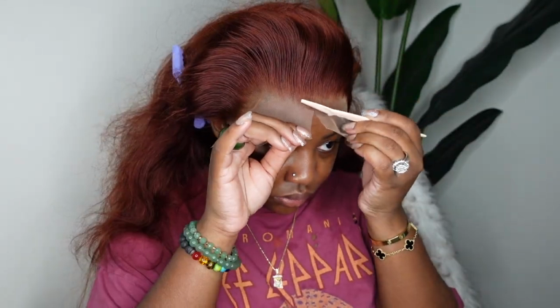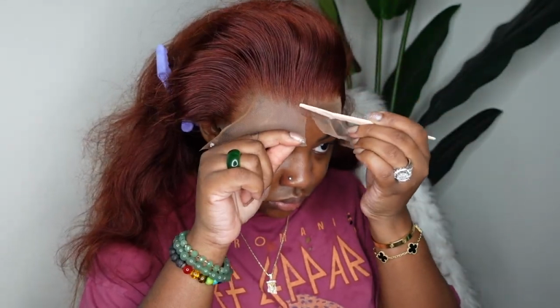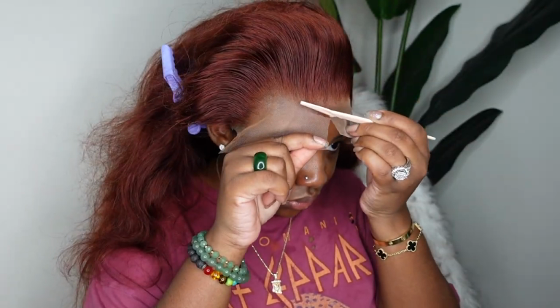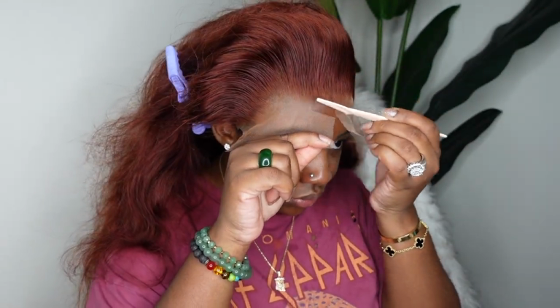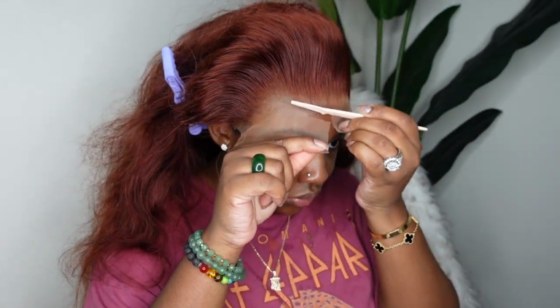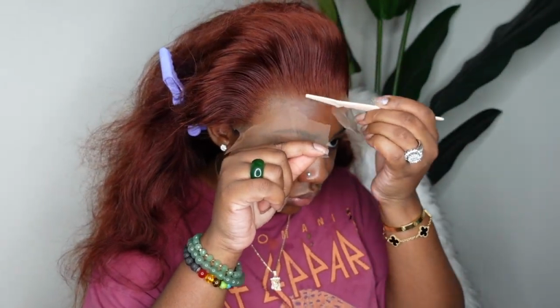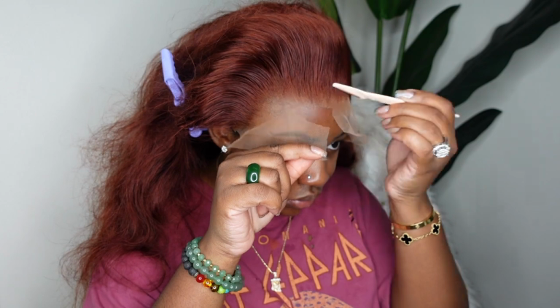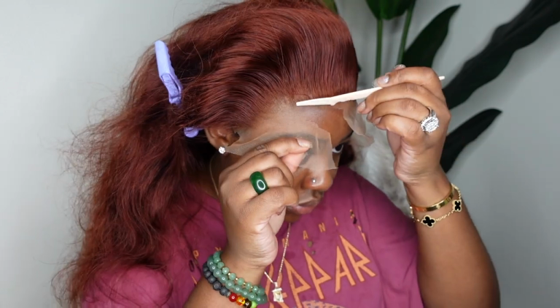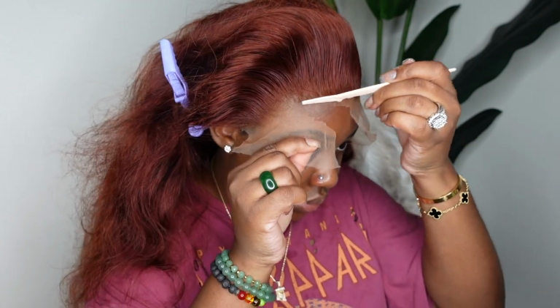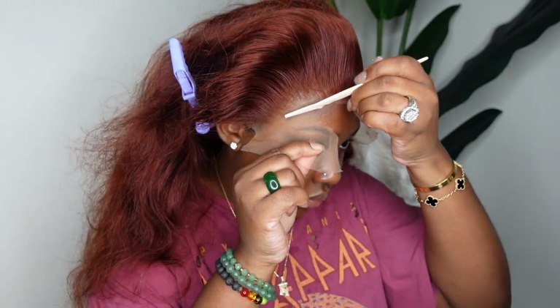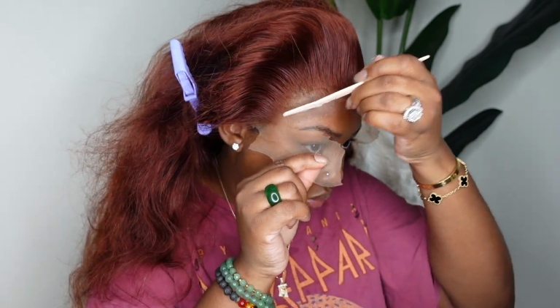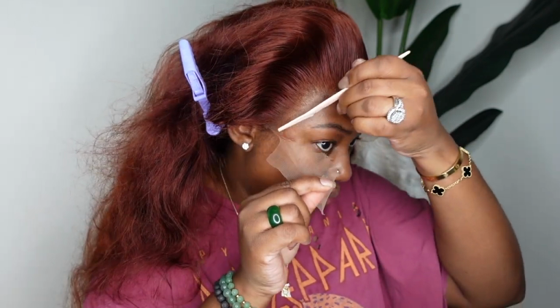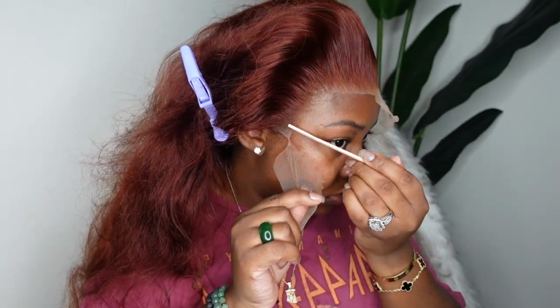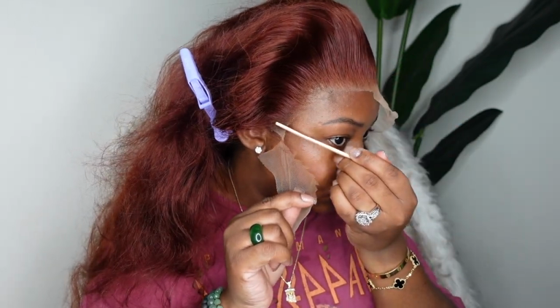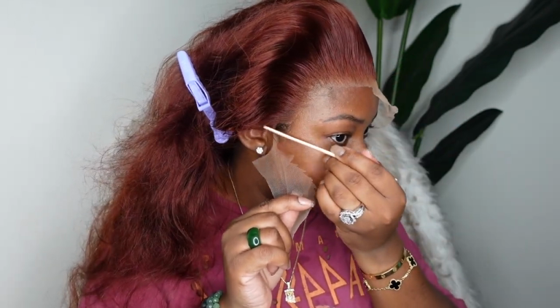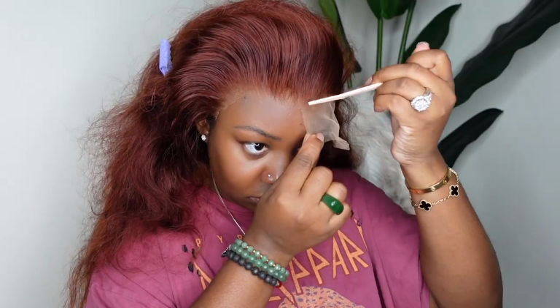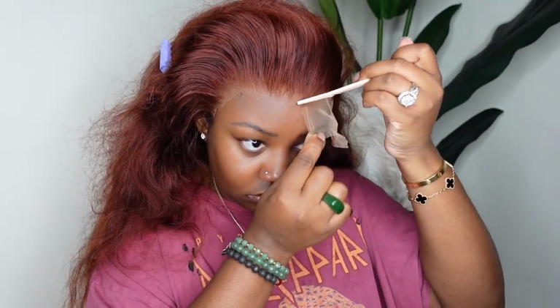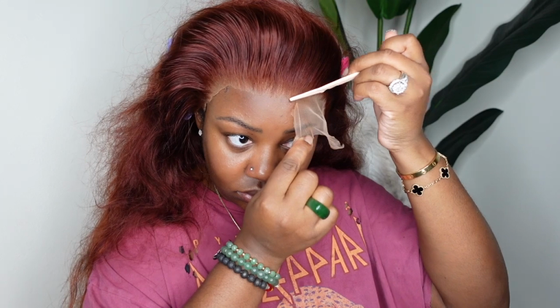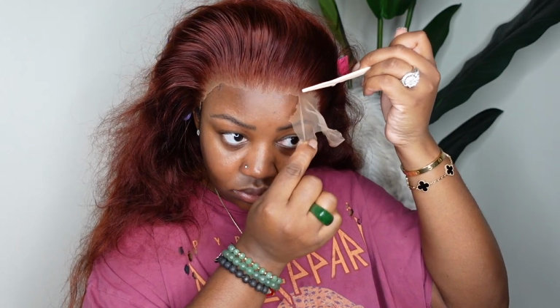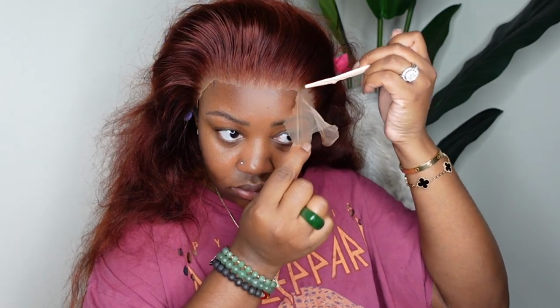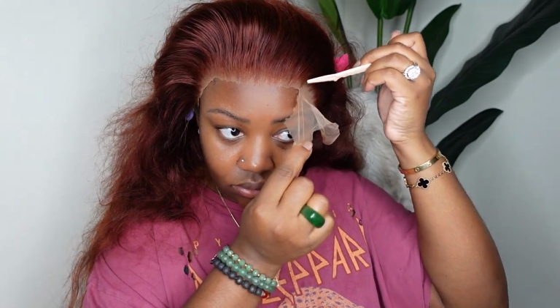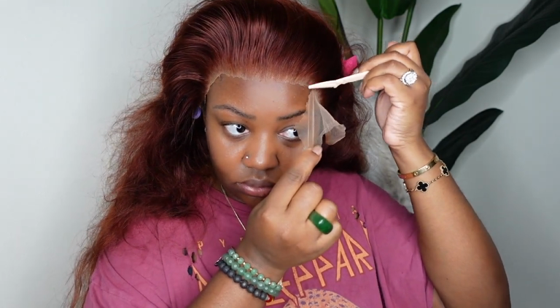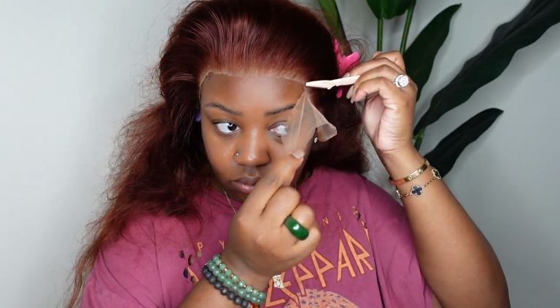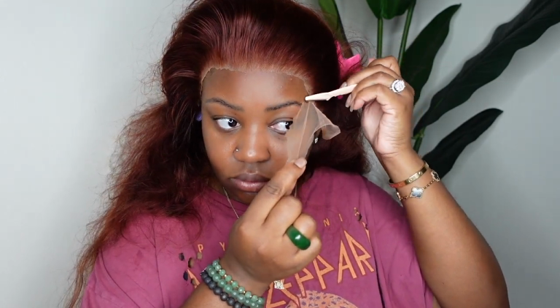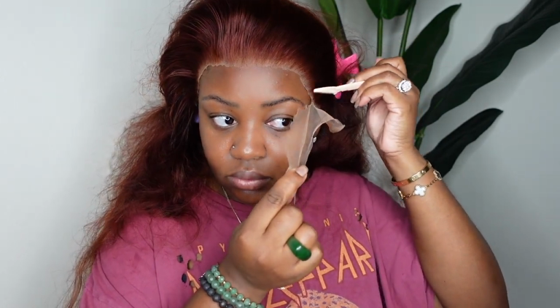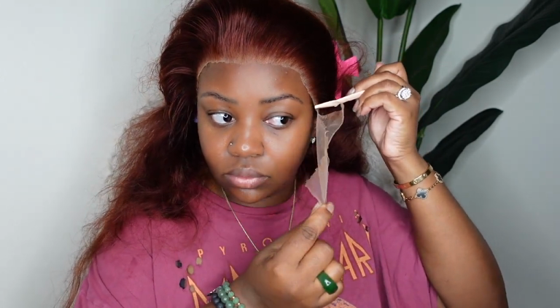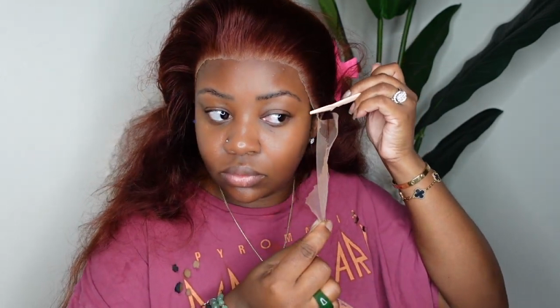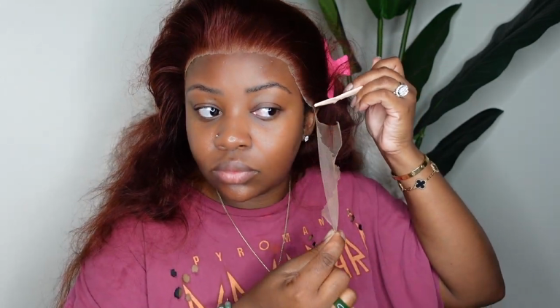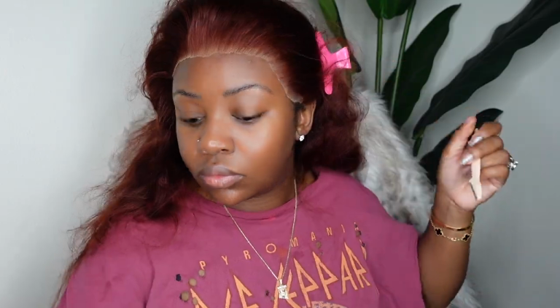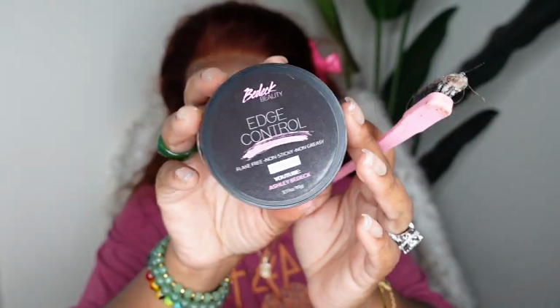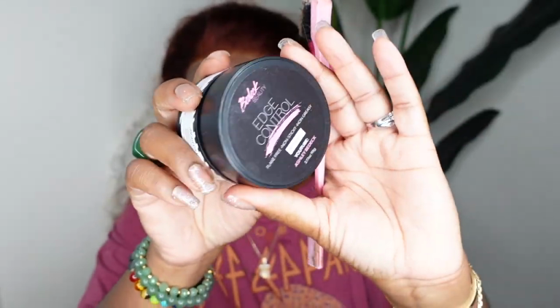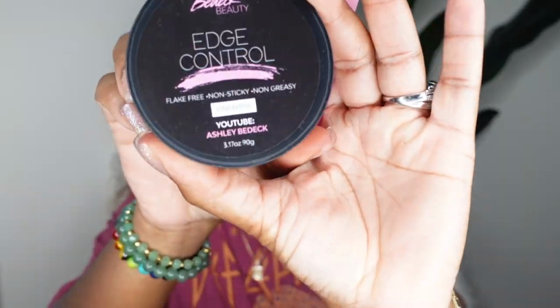Next I went ahead and cut off all the excess lace. I feel like I get the perfect cut with an eyebrow razor. You can pick these up at your local beauty supply store — Target and Walmart also carry their version, but I get mine in bulk on Amazon and I'll have the link in the description box.